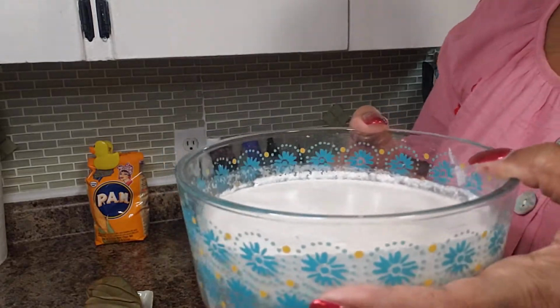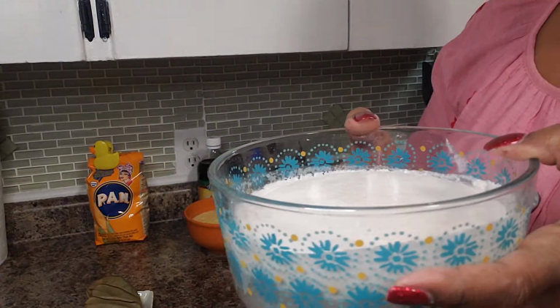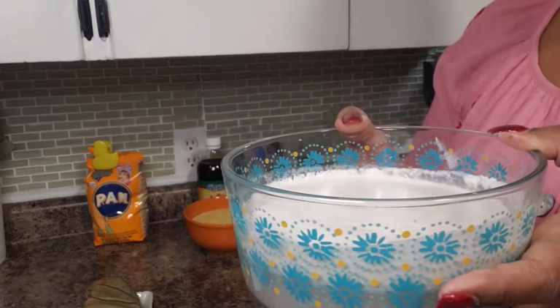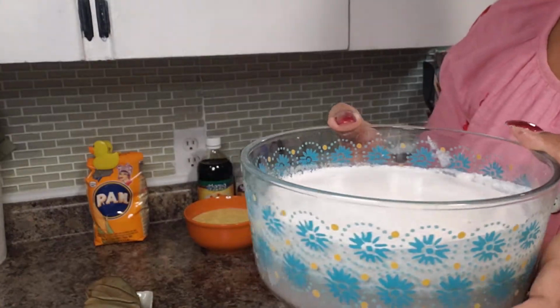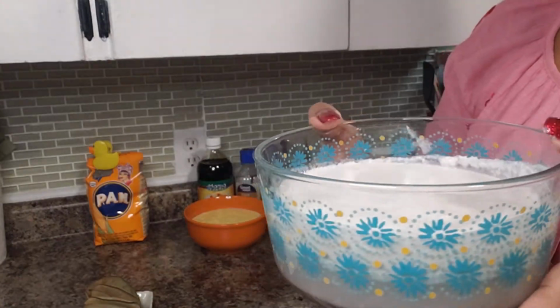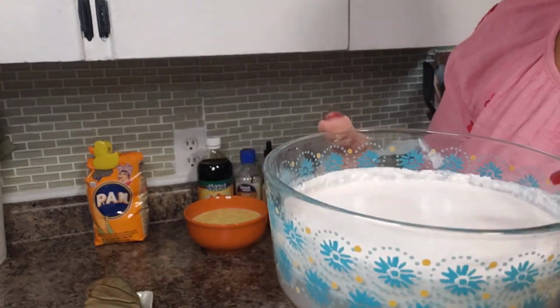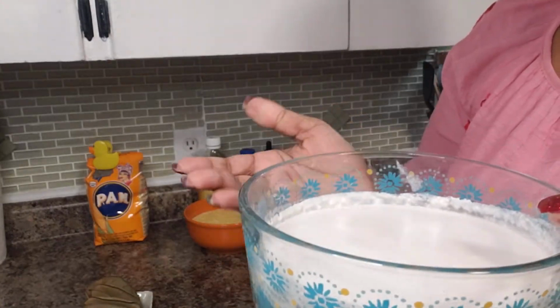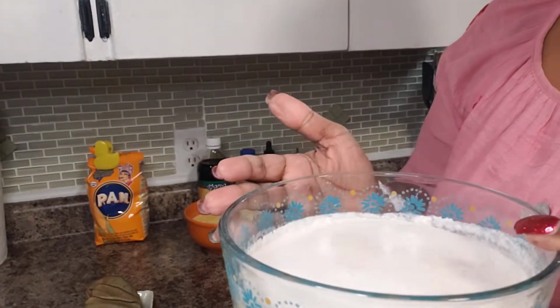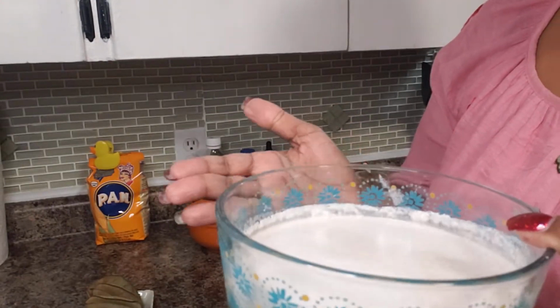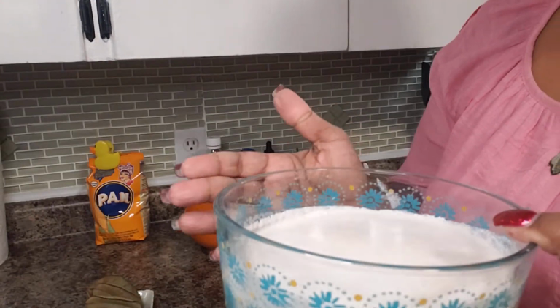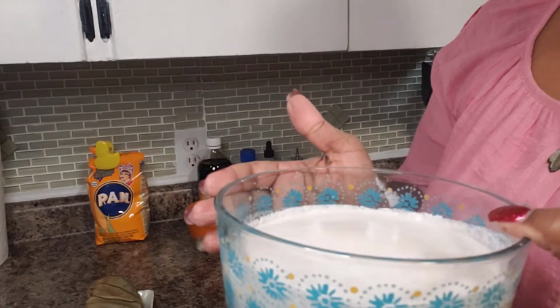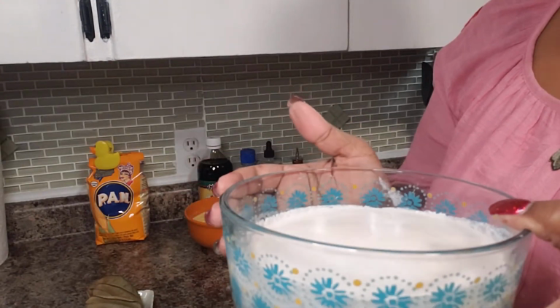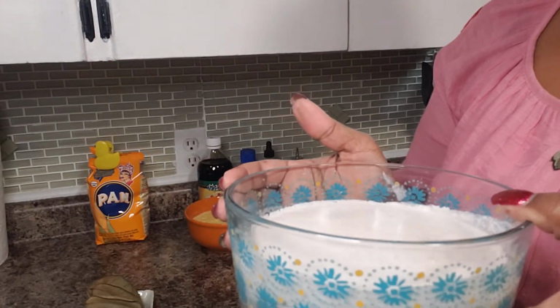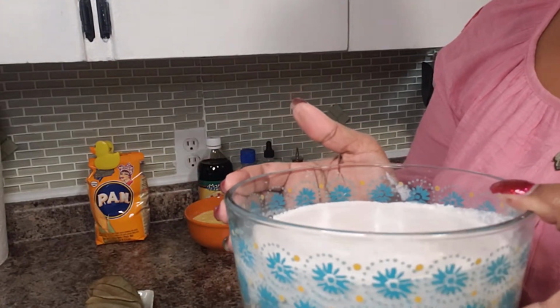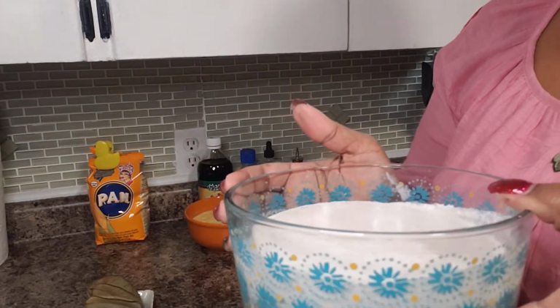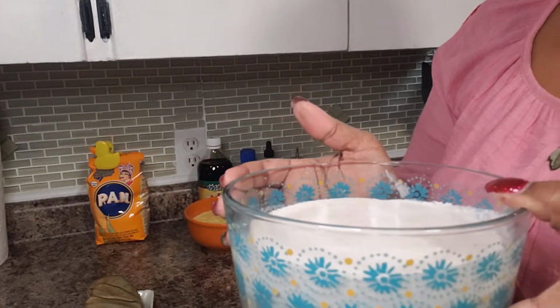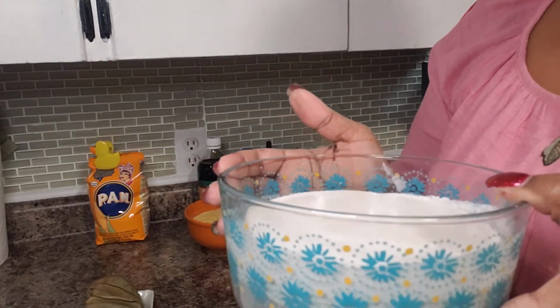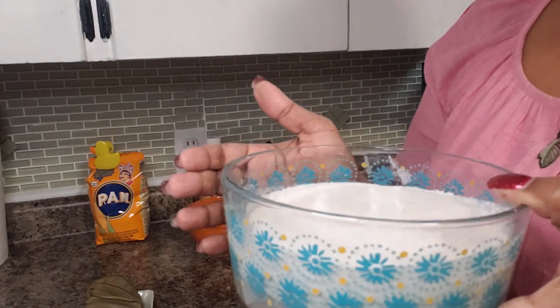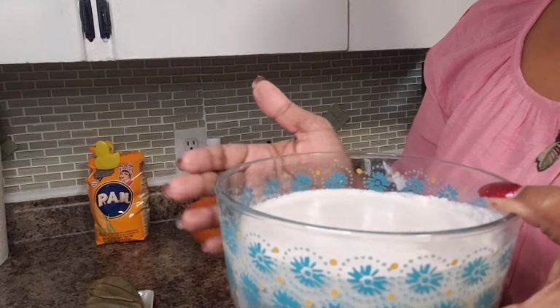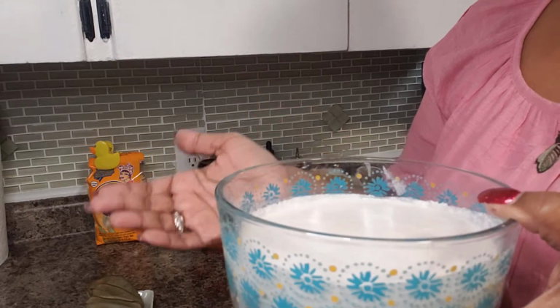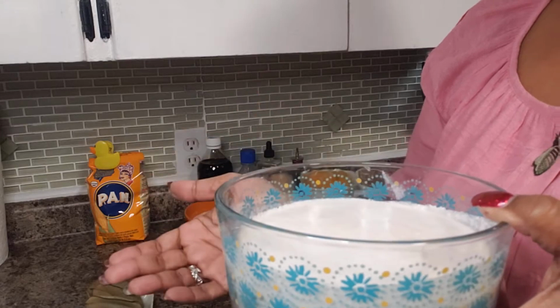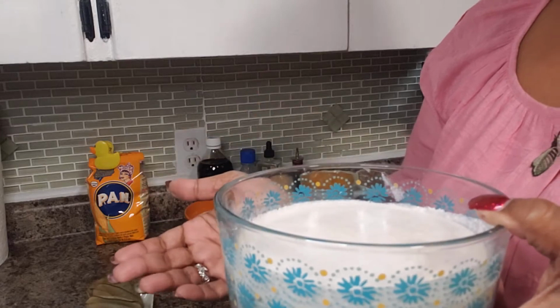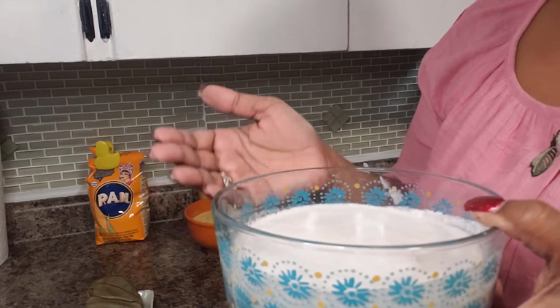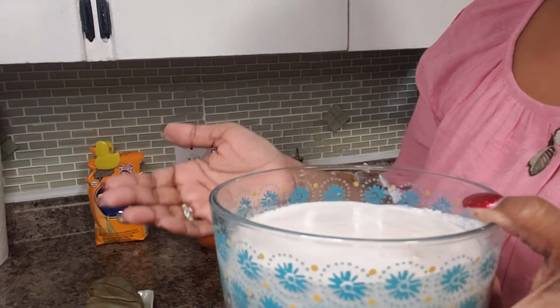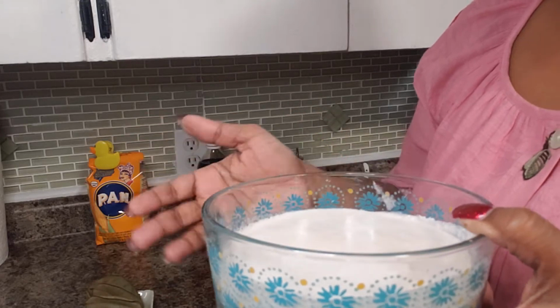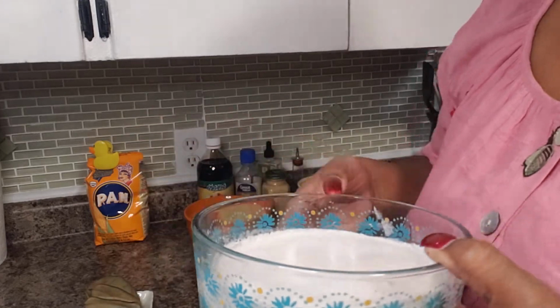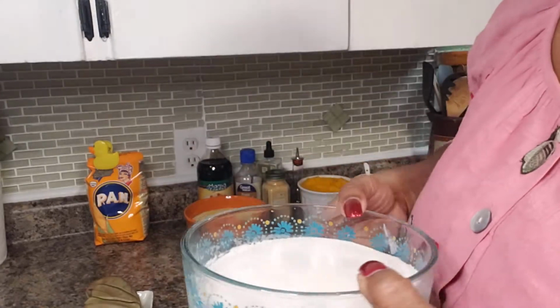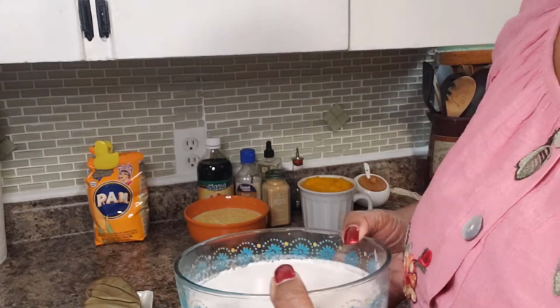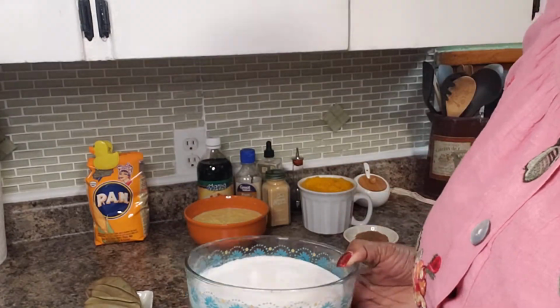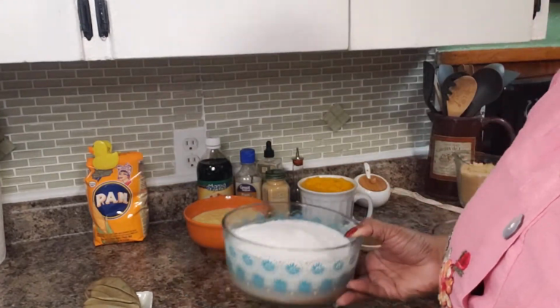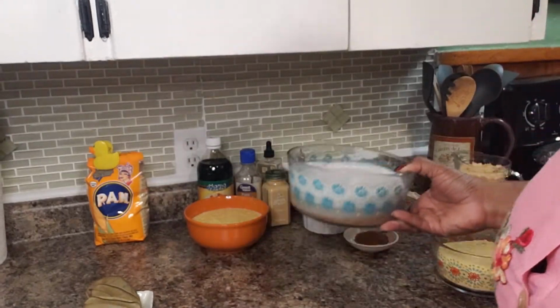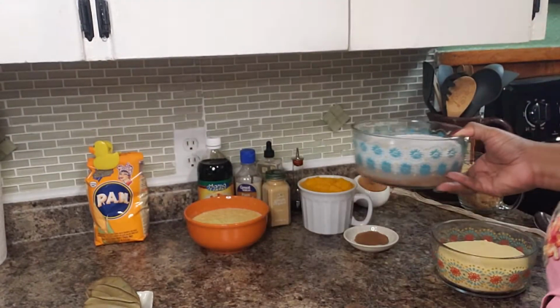For all intents and purposes, this is sort of the same thing you would get in the can if you bought canned coconut milk.